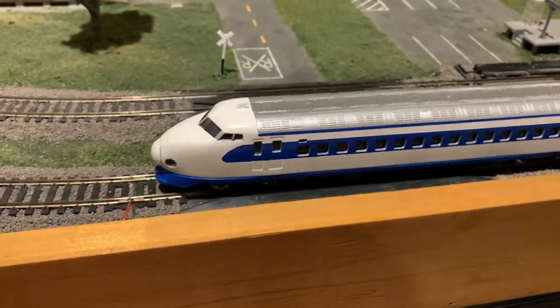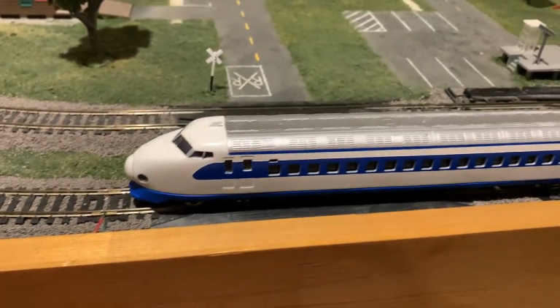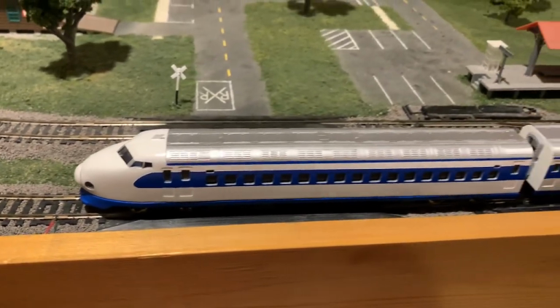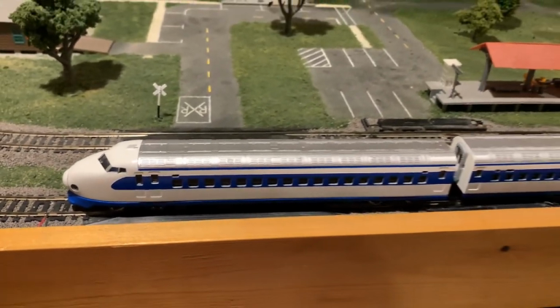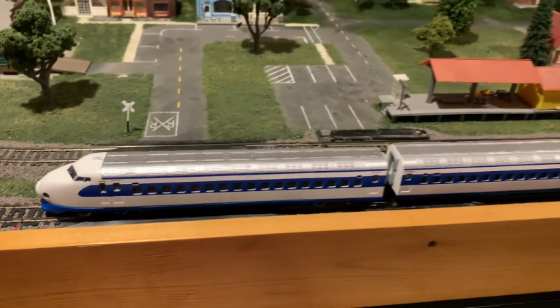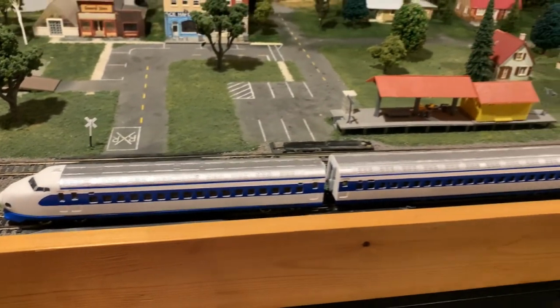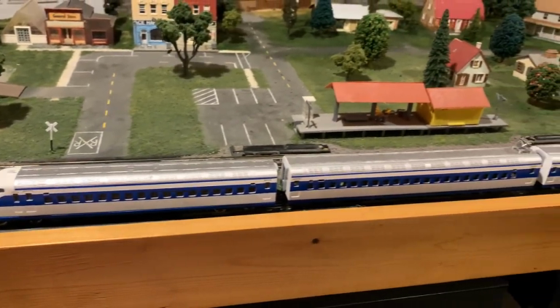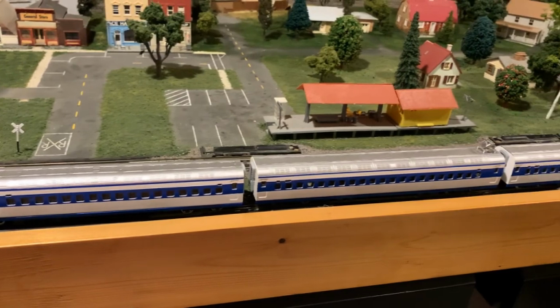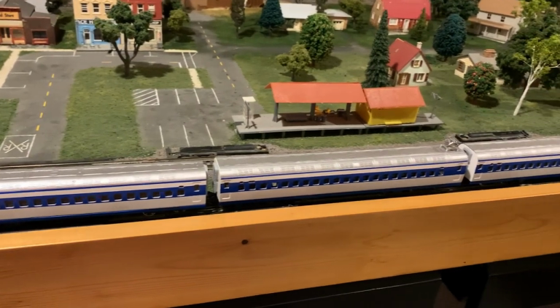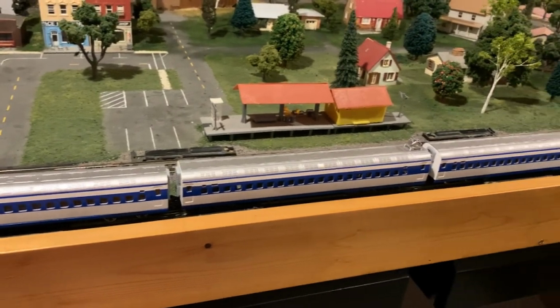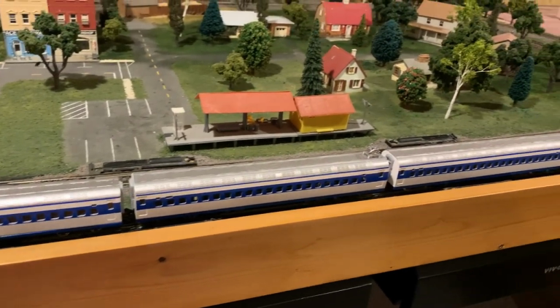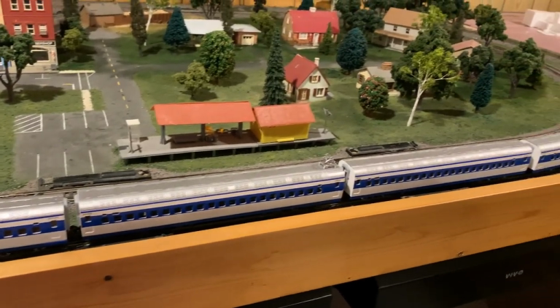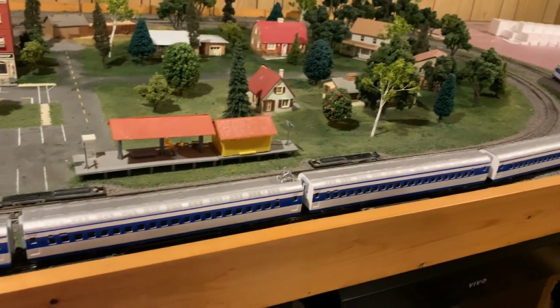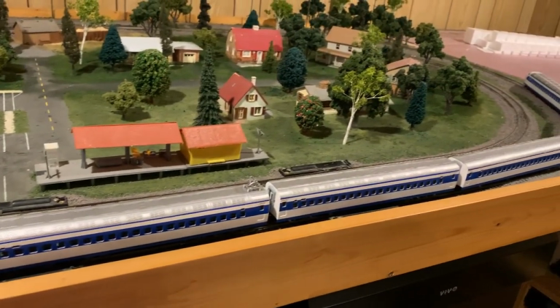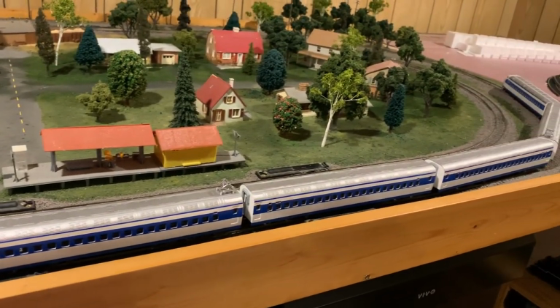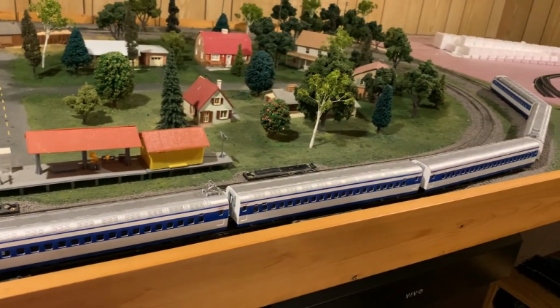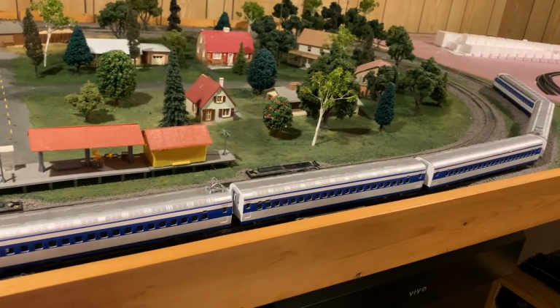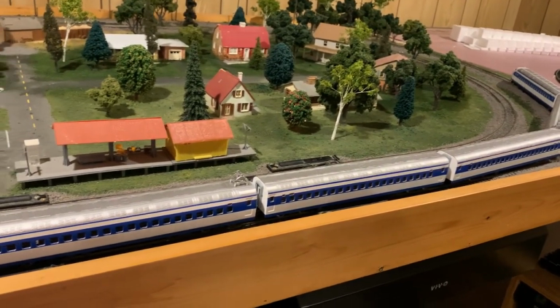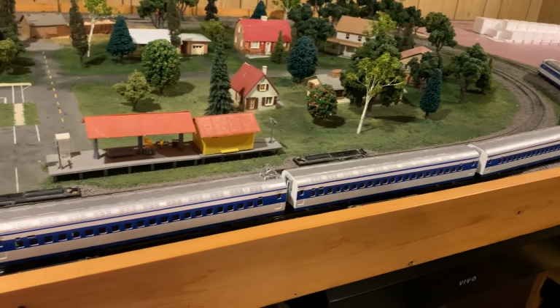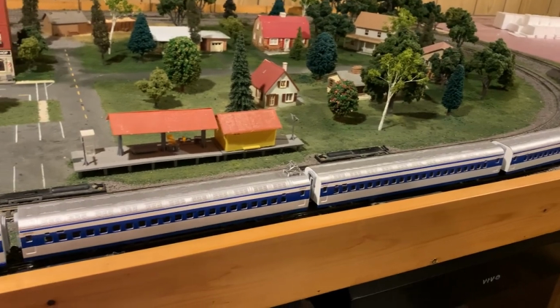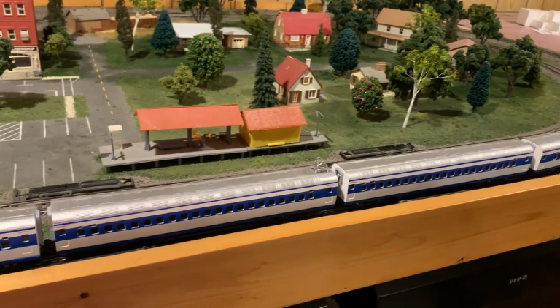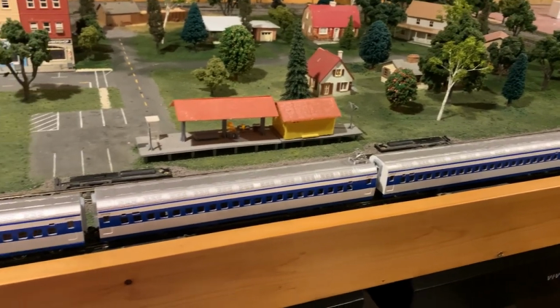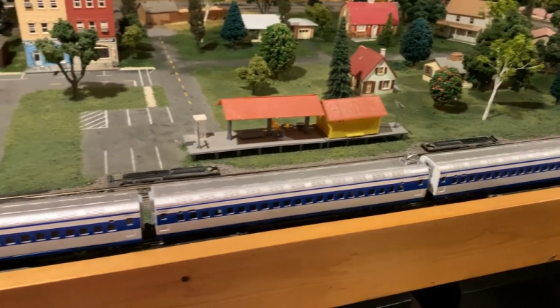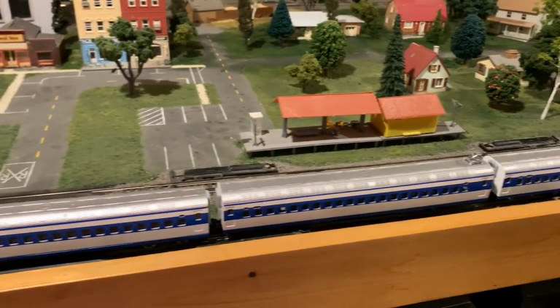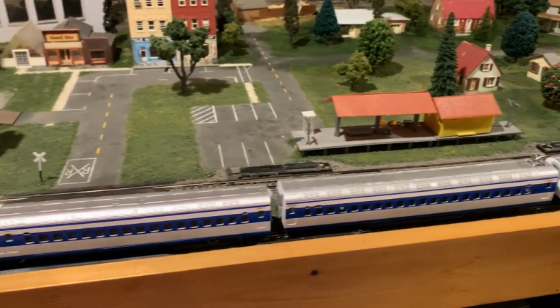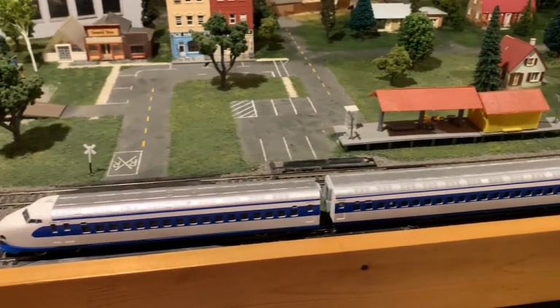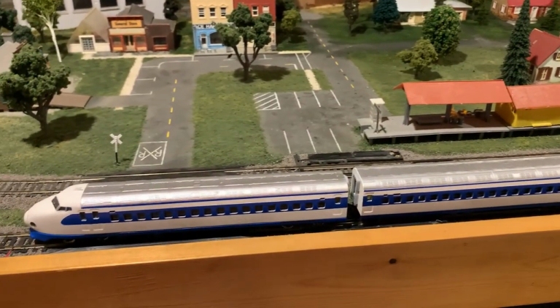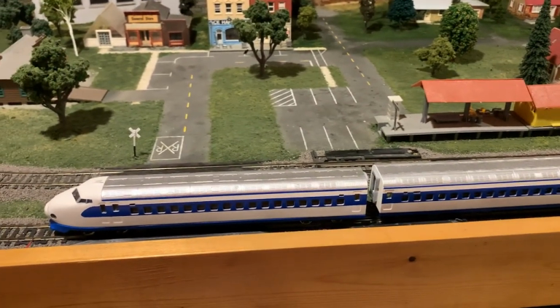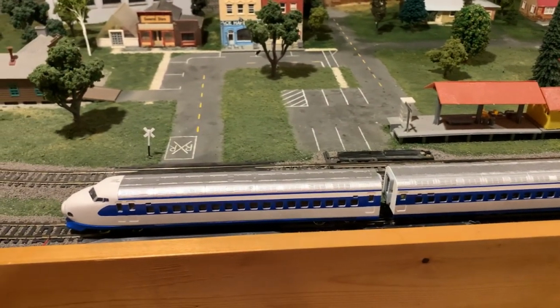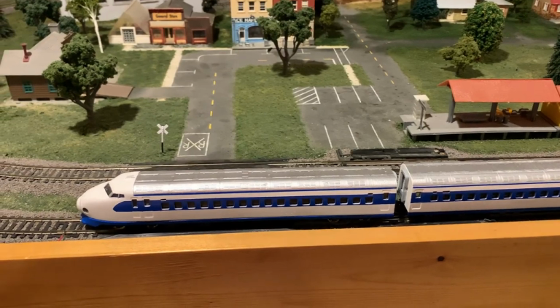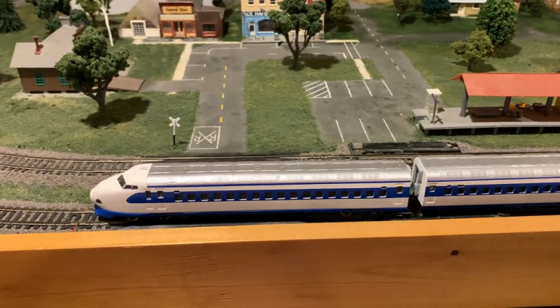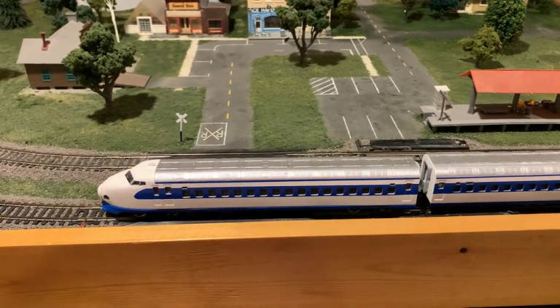I think the results of this set are very good. I'm very happy with how it turned out. Even though I didn't get all the stripes perfectly straight, you can't really see it at most angles — and it's a very smooth runner.